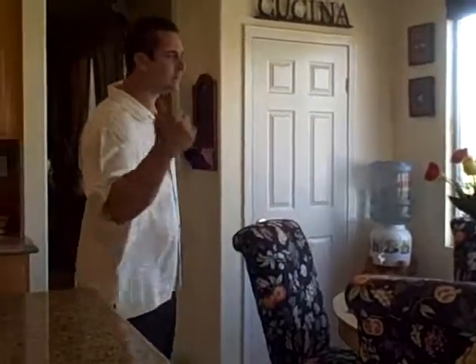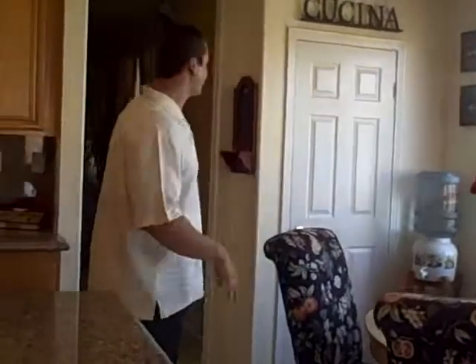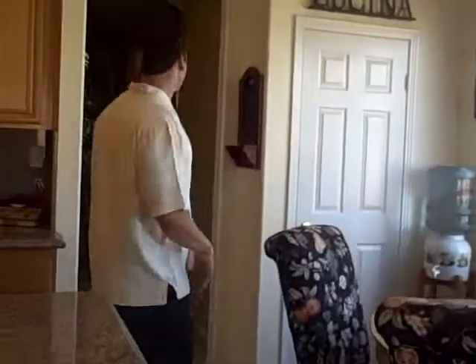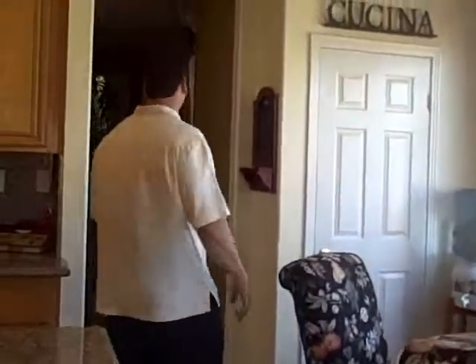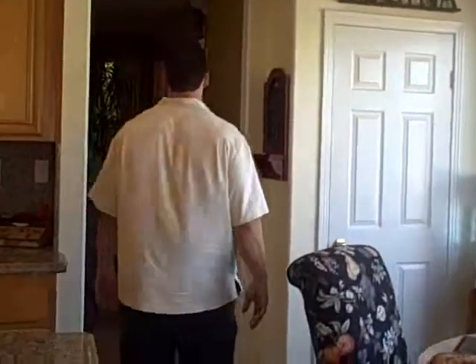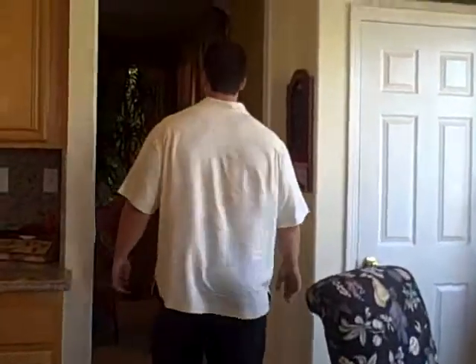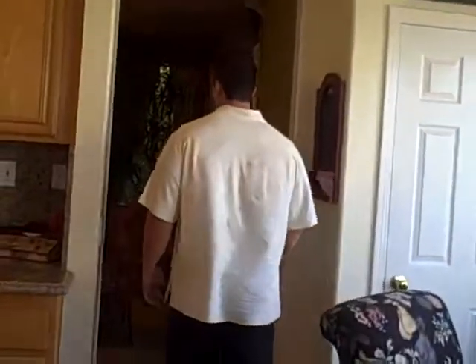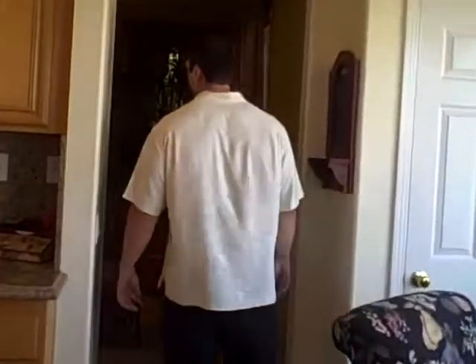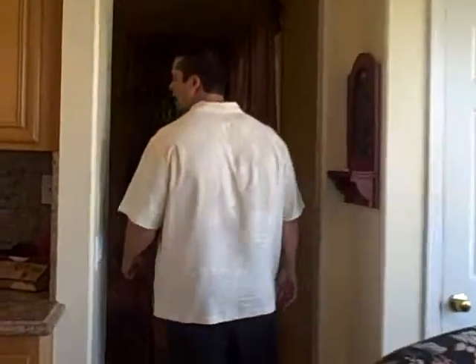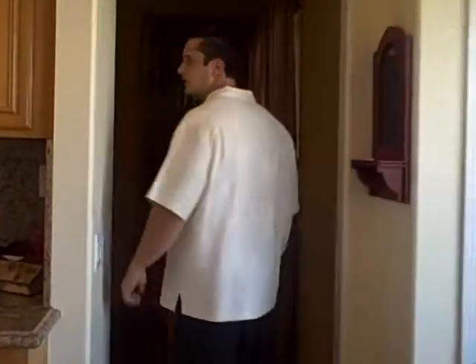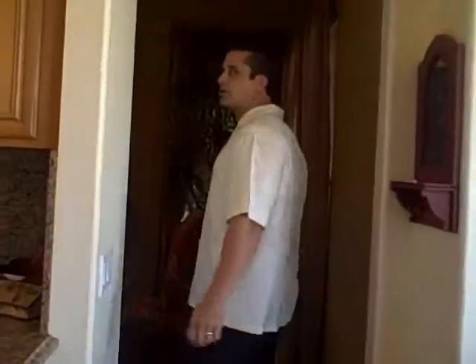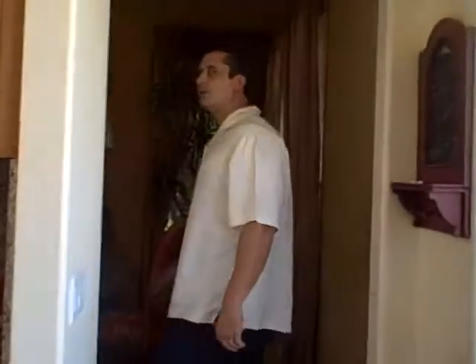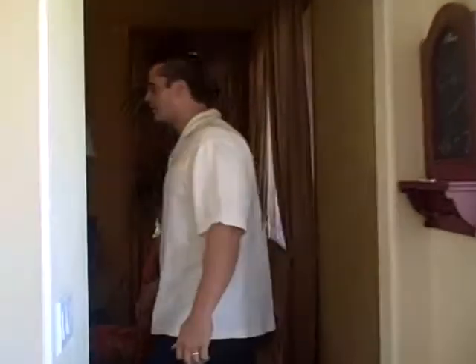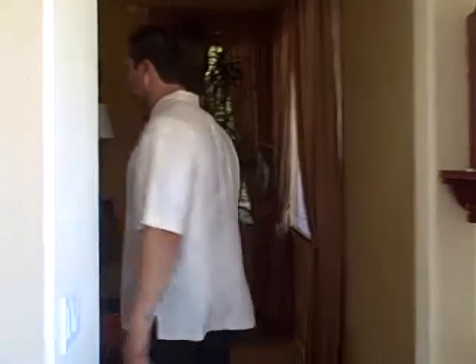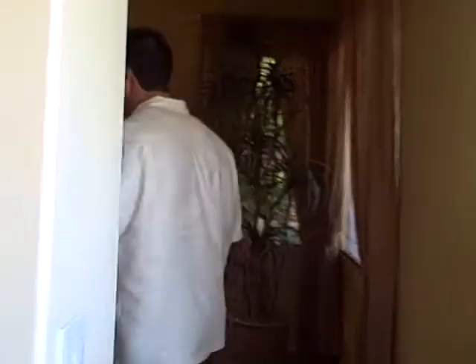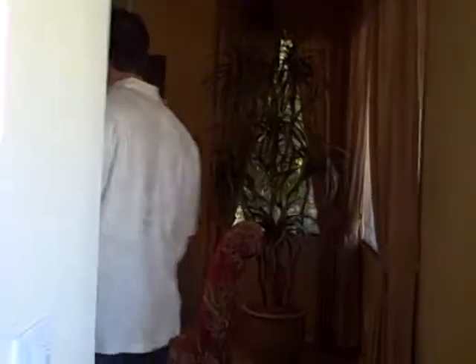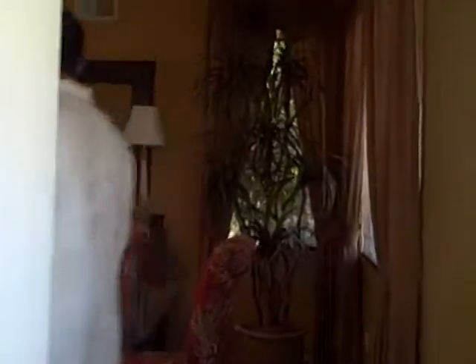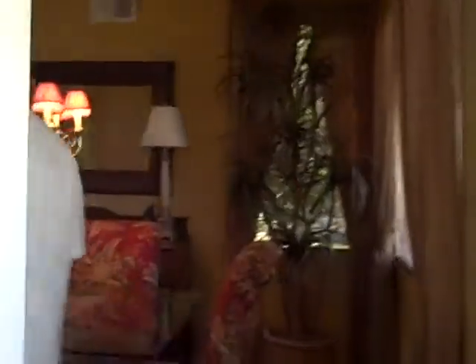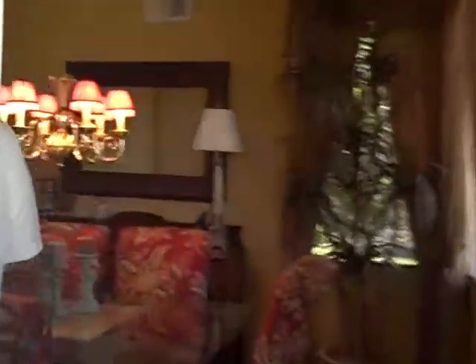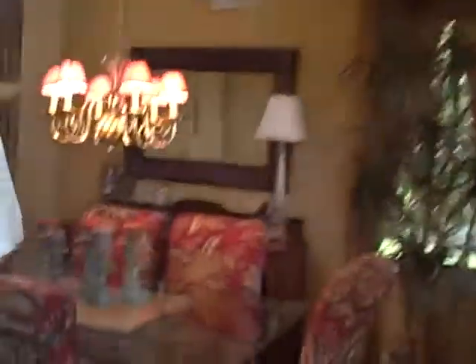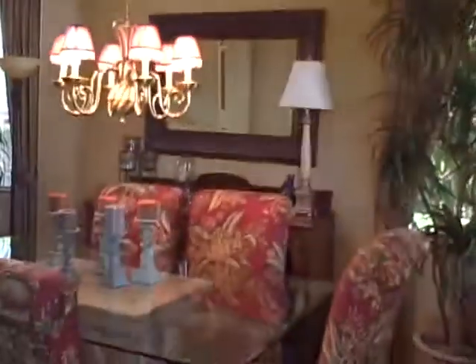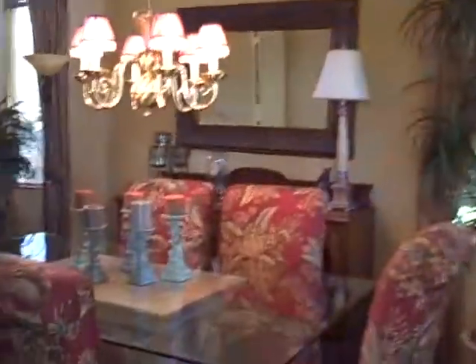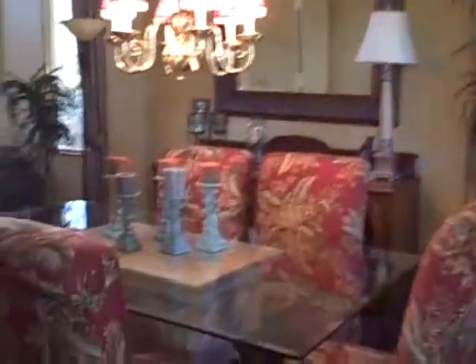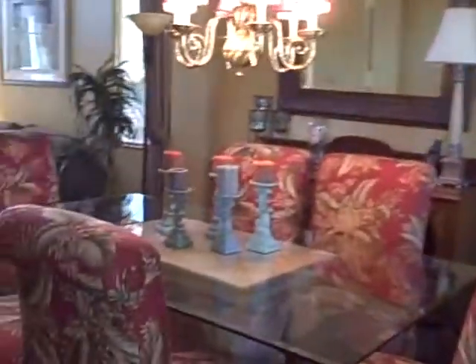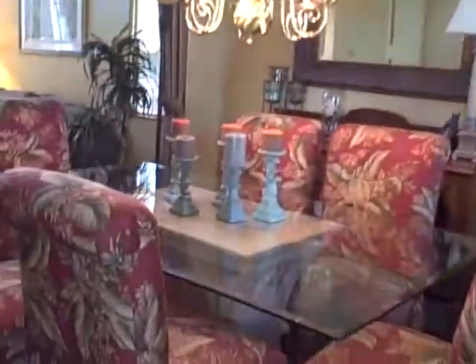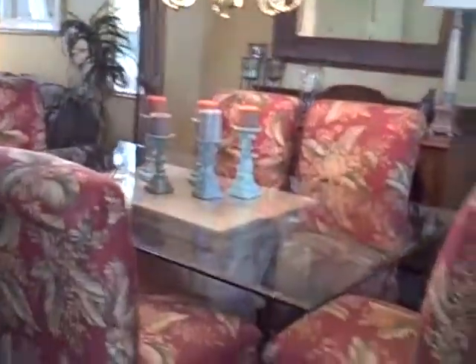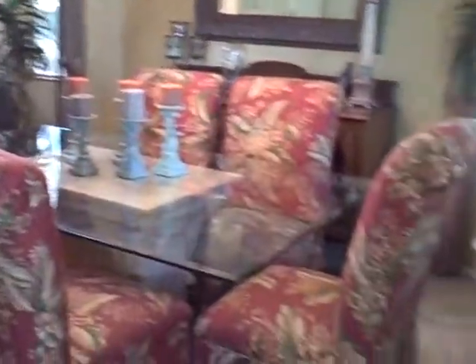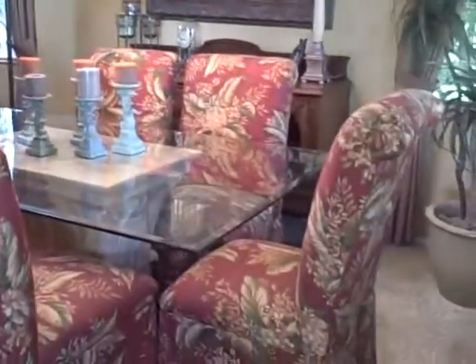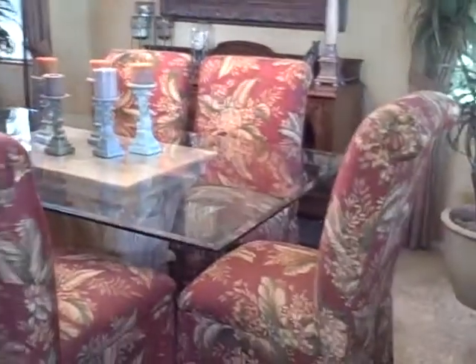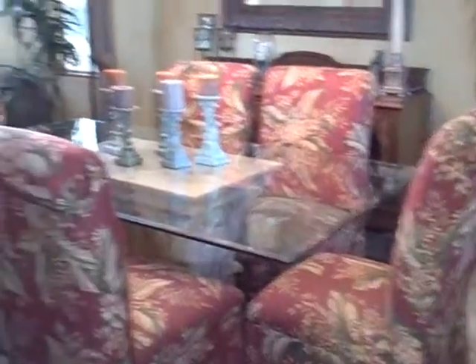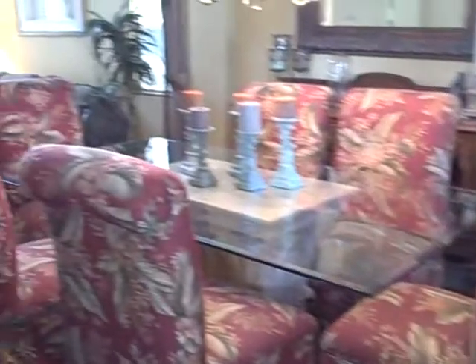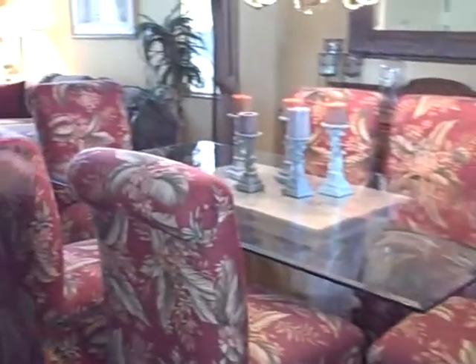Follow me this way, as you can see, this goes right into your formal dining — gorgeously appointed formal dining room.